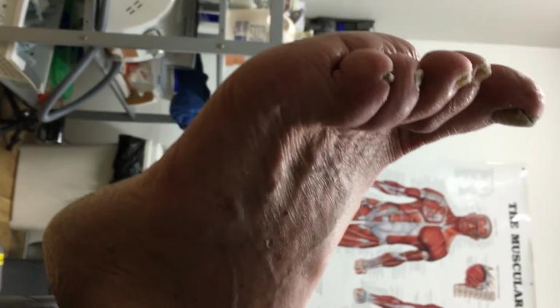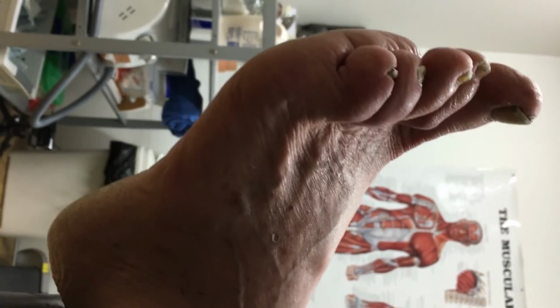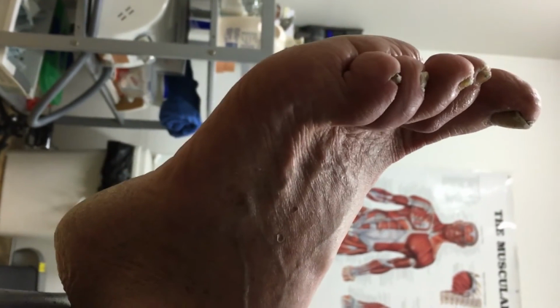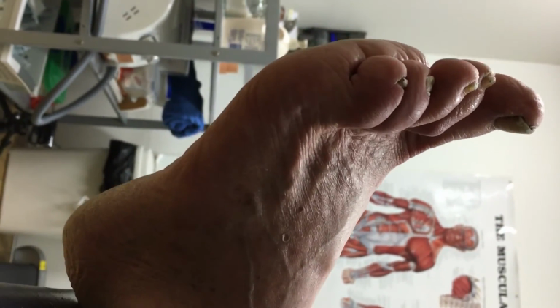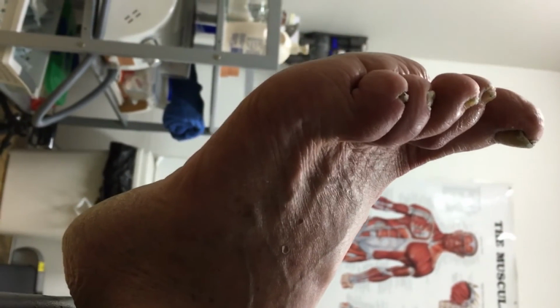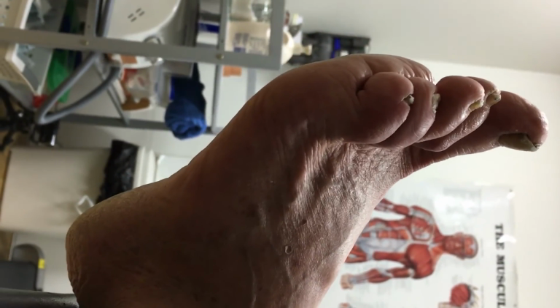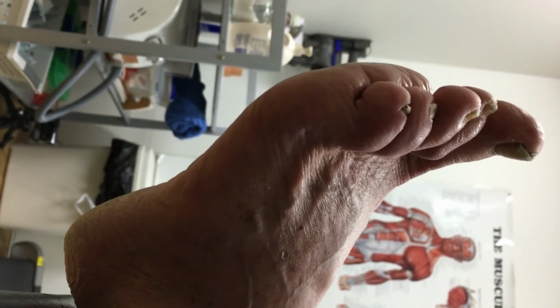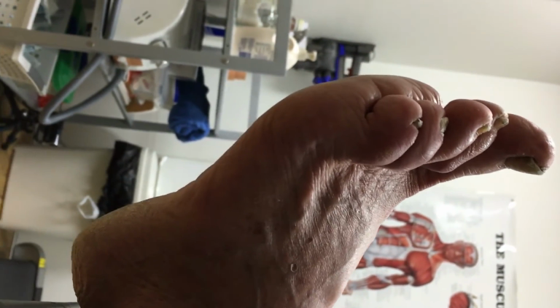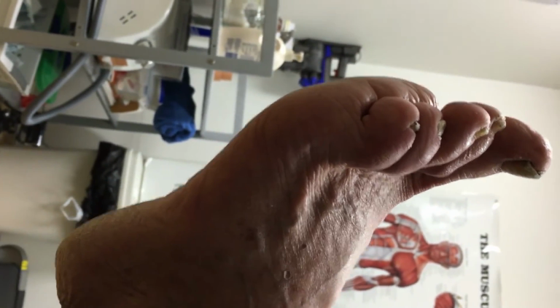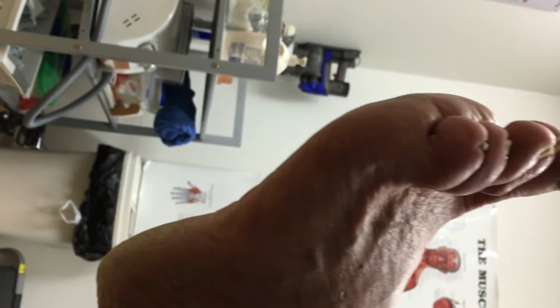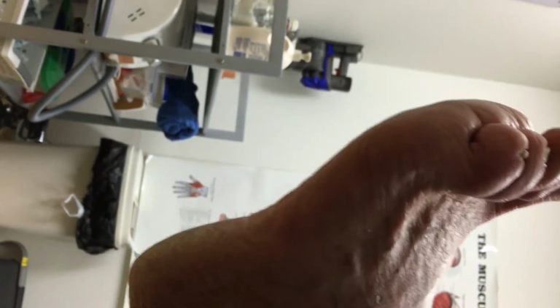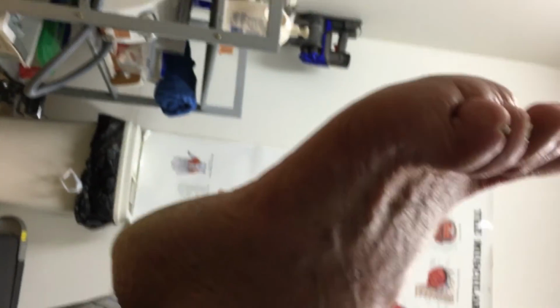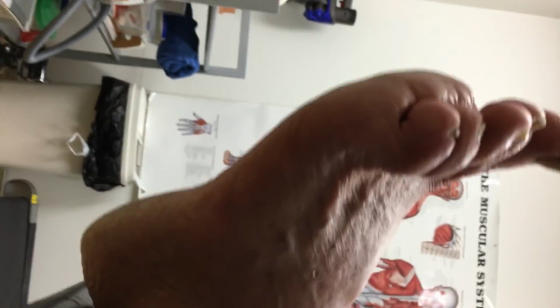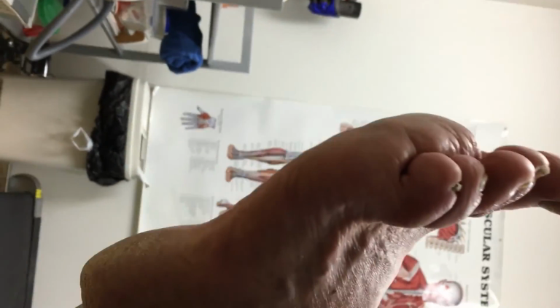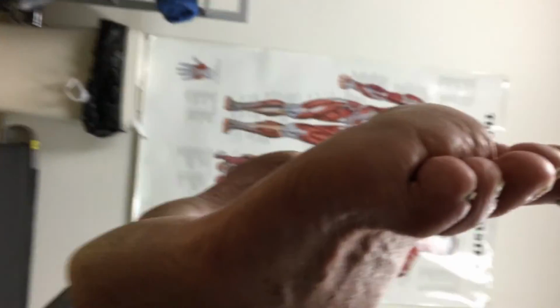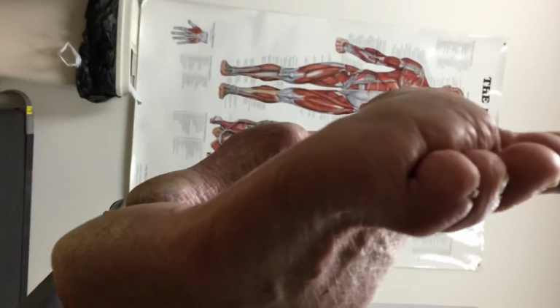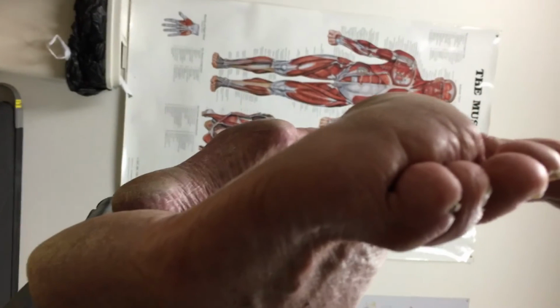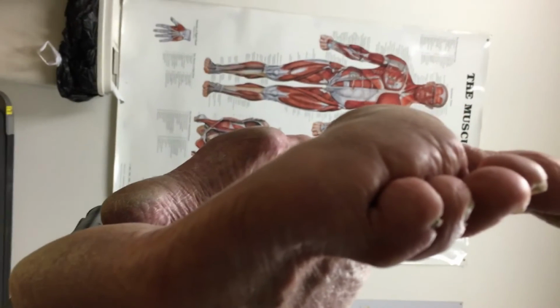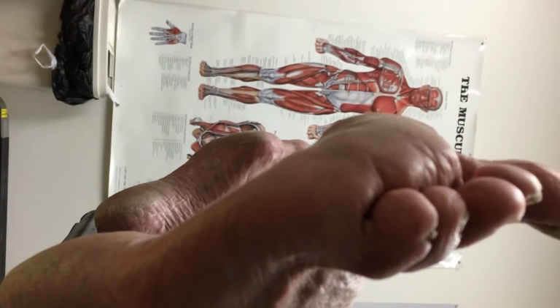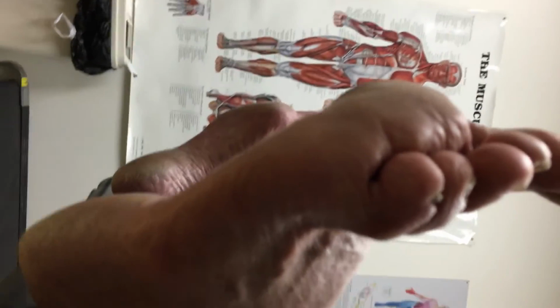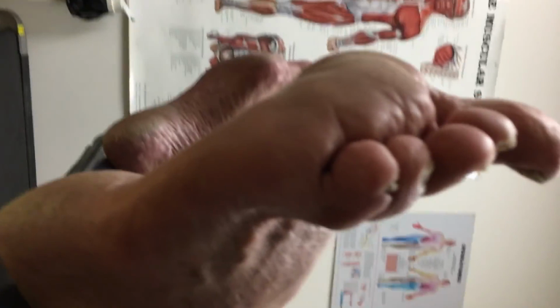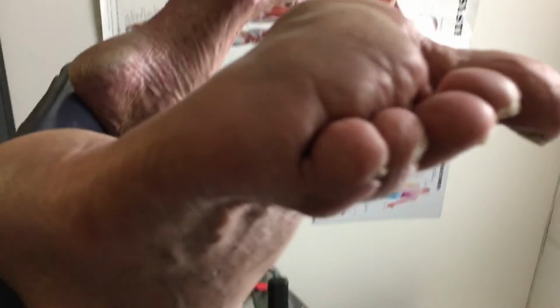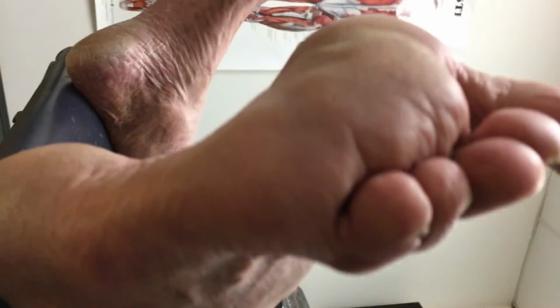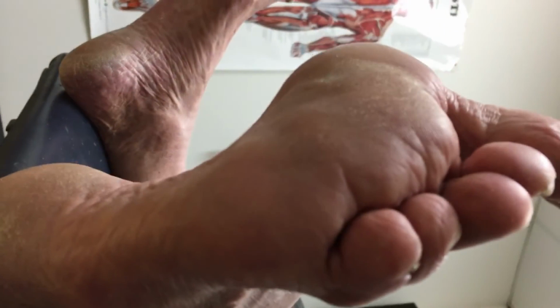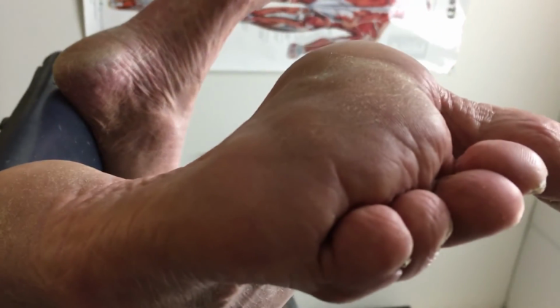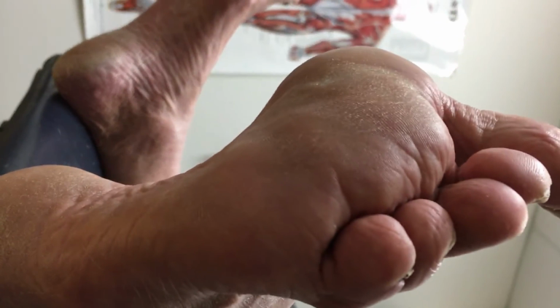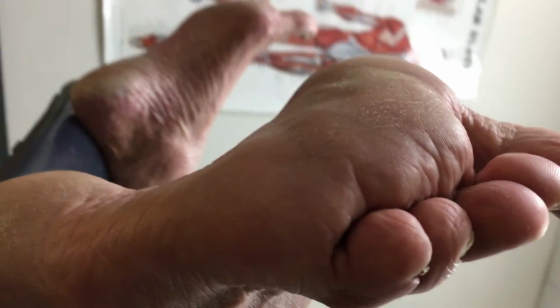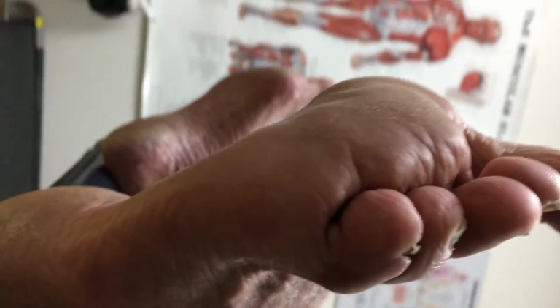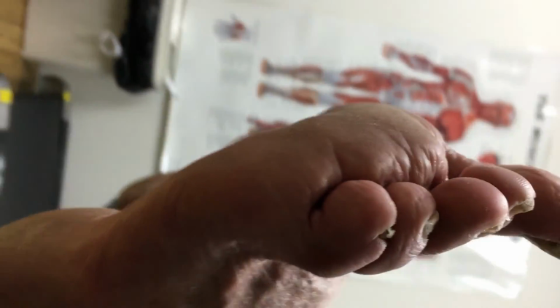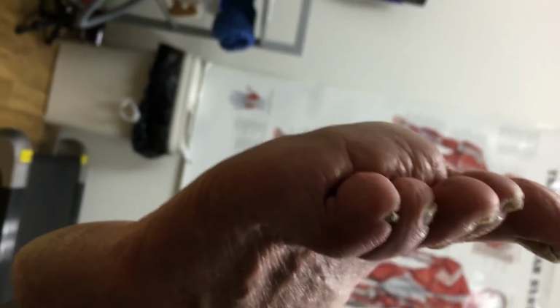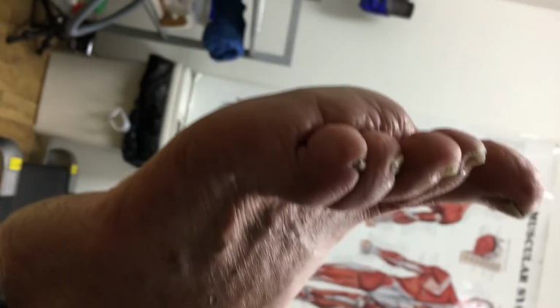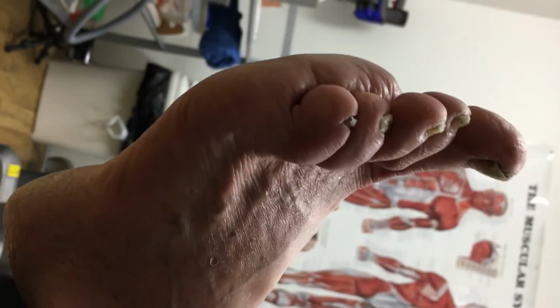The problem we usually face with clawed or retracting toes is that they rub or cause friction on the dorsal aspect of the toes. This leads to corns, calluses, and ulcers.